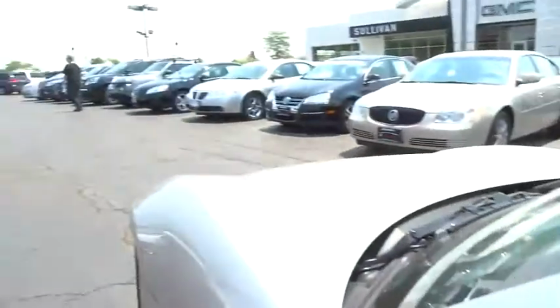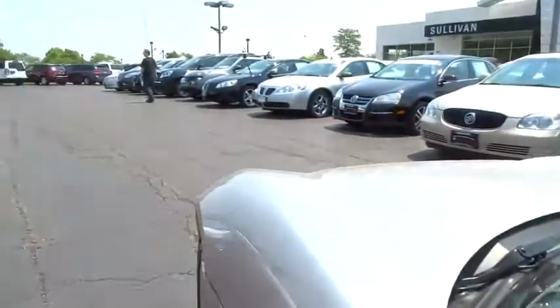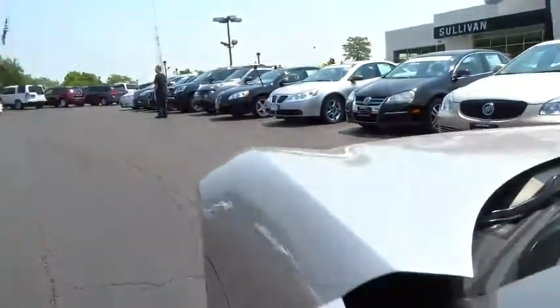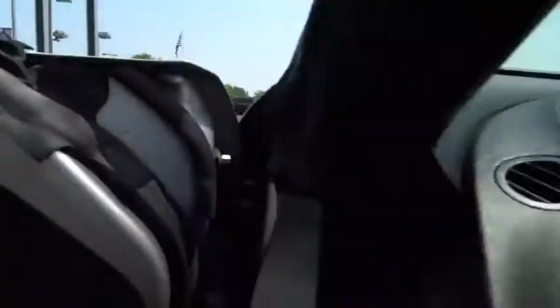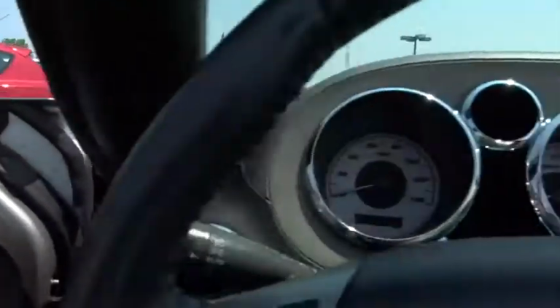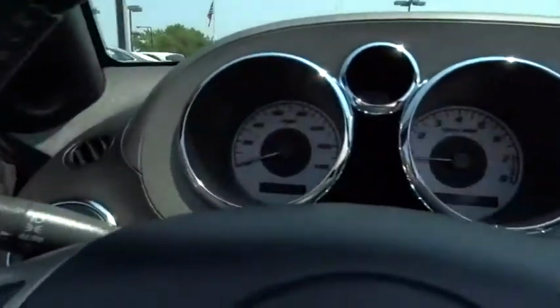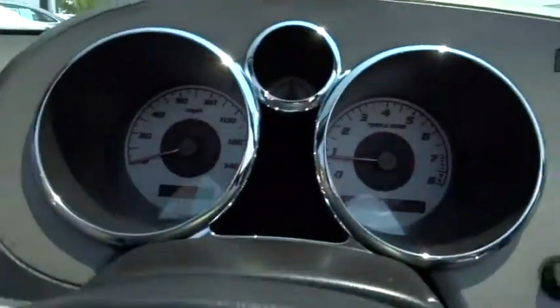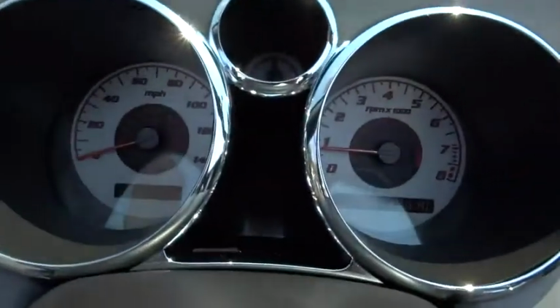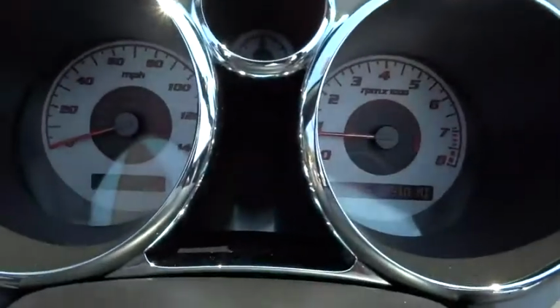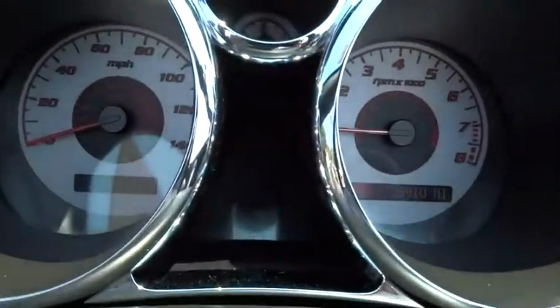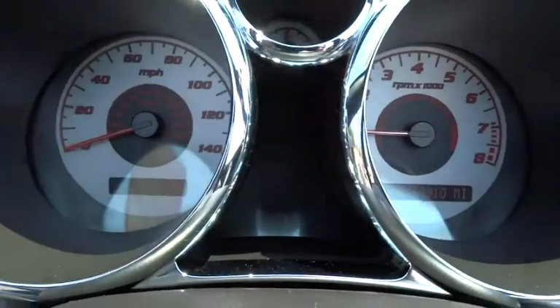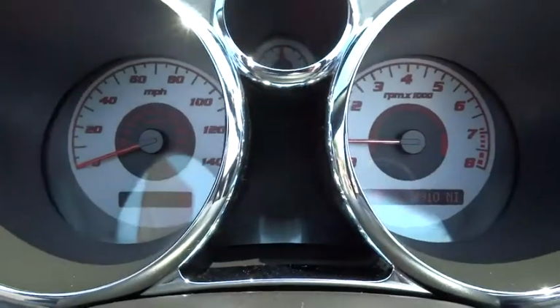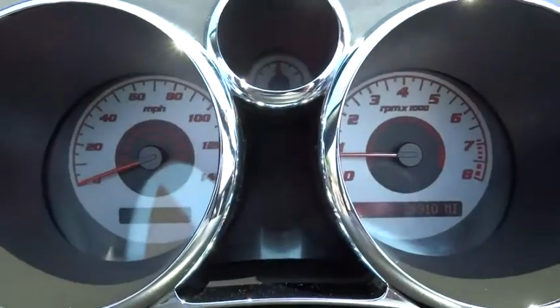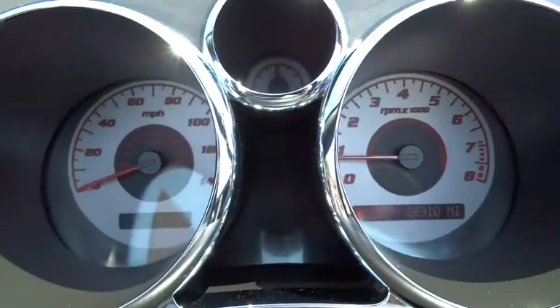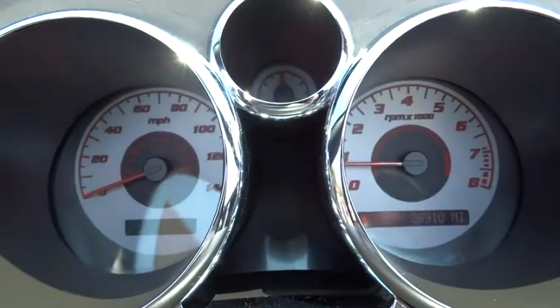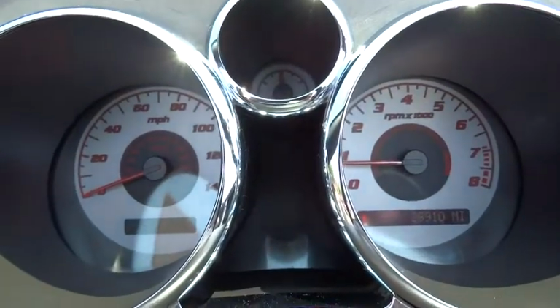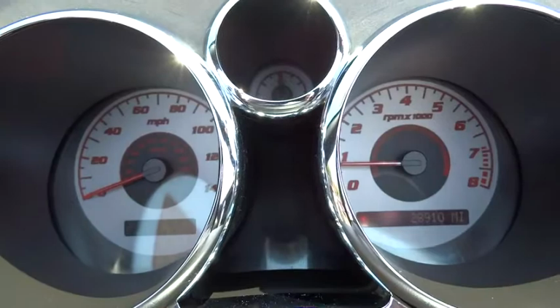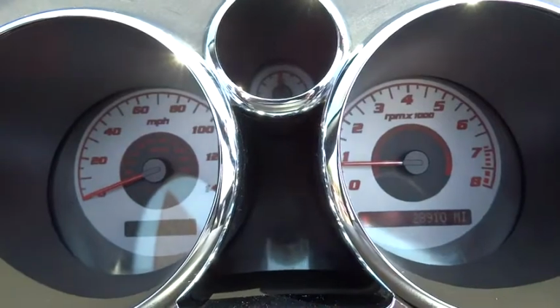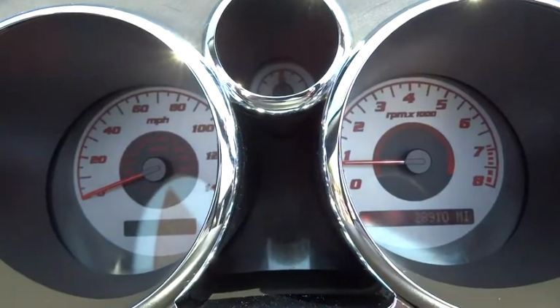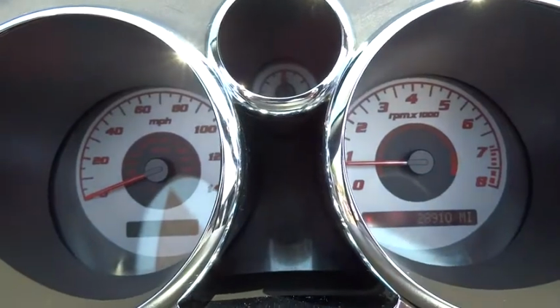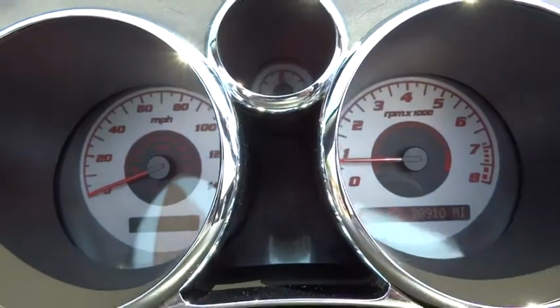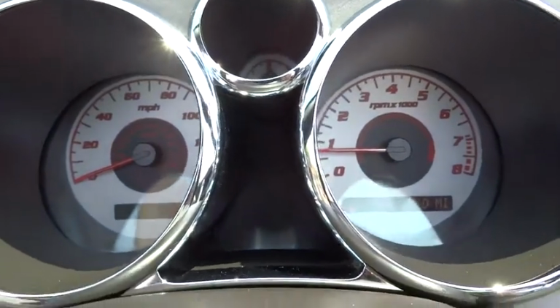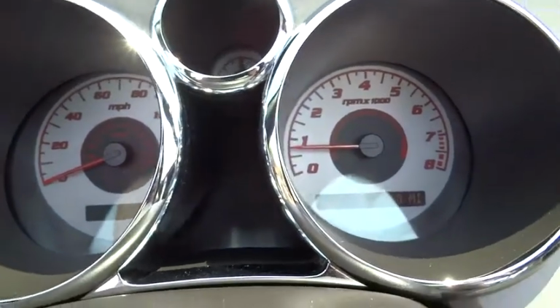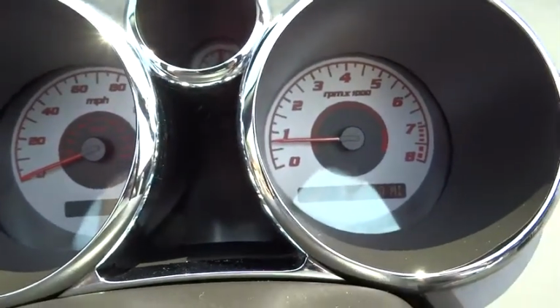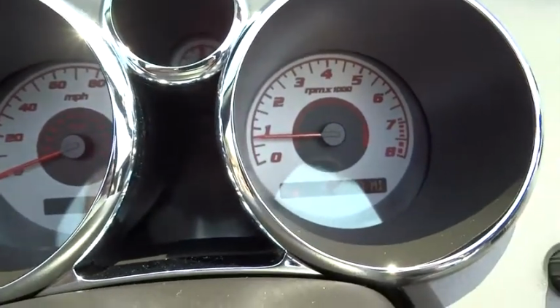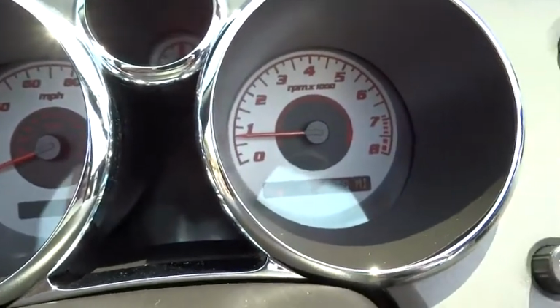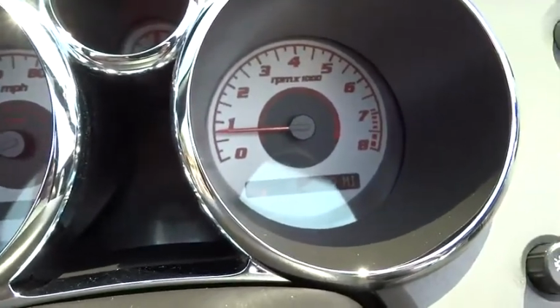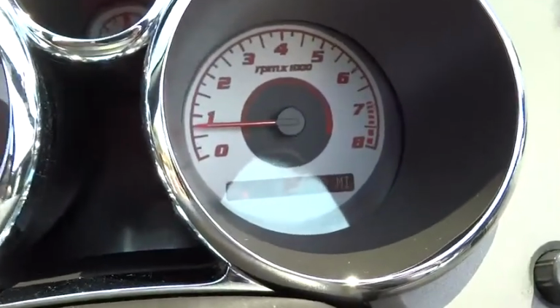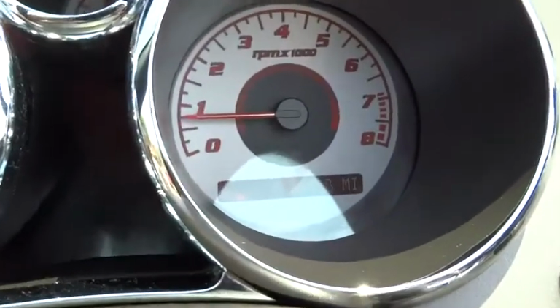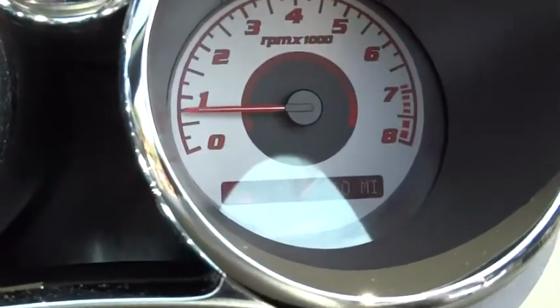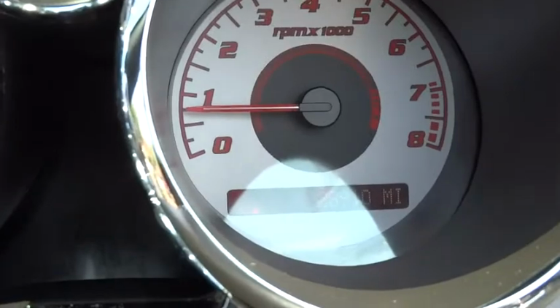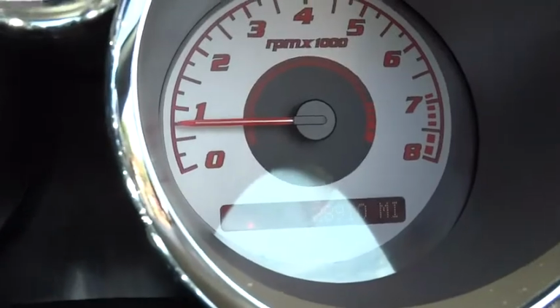Driver vanity mirror, cloth seat trim, tilt steering wheel, front reading lamp, front bucket seat, leather shift knob, four-piece floor mat set. This beauty will make even your house keys jealous. Drive it today.